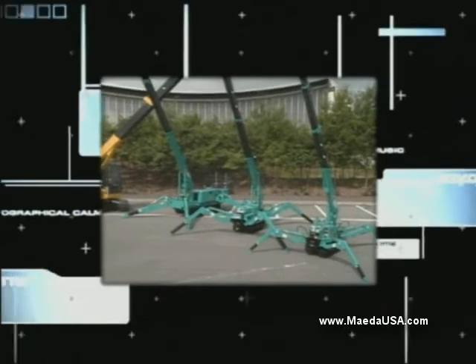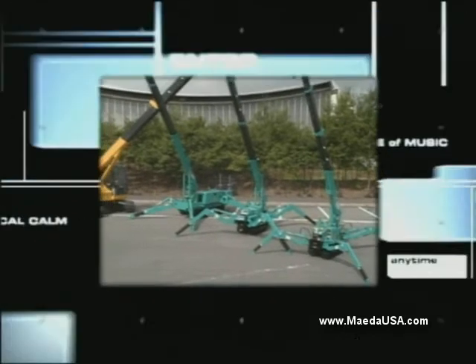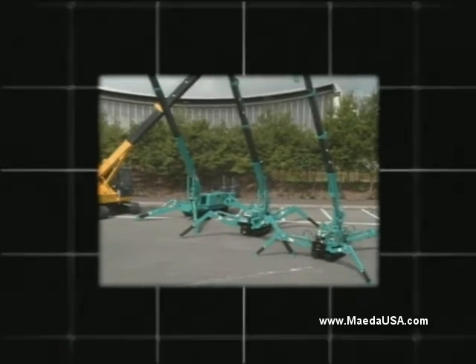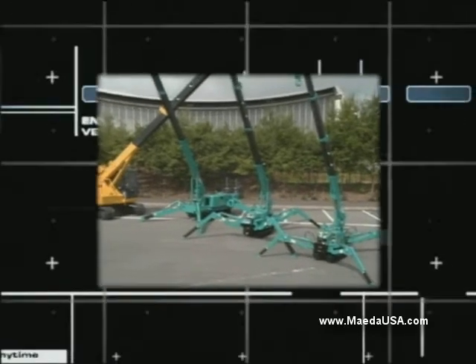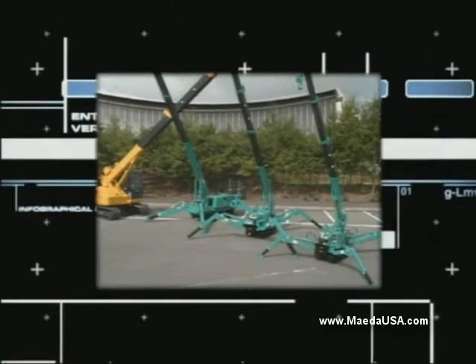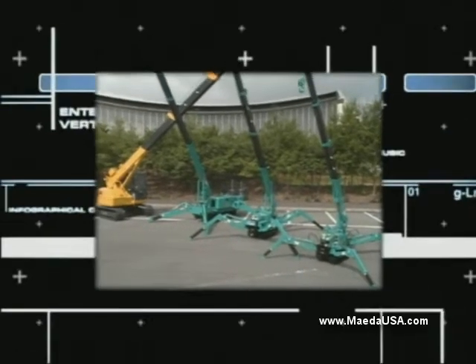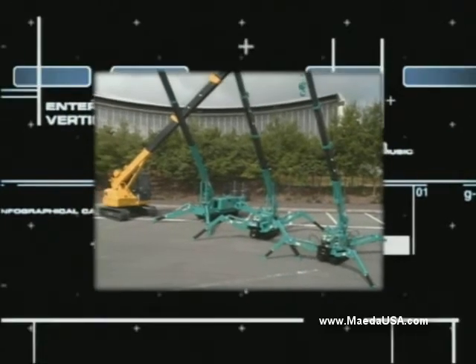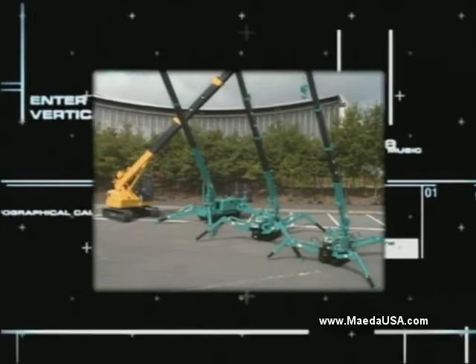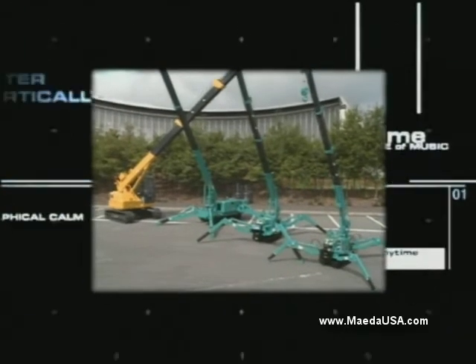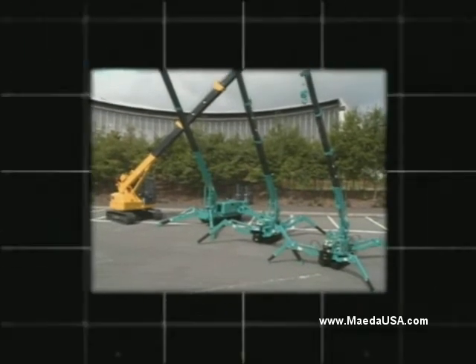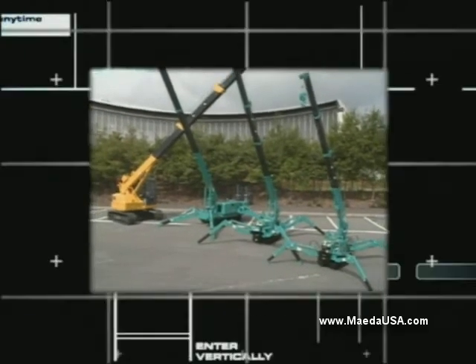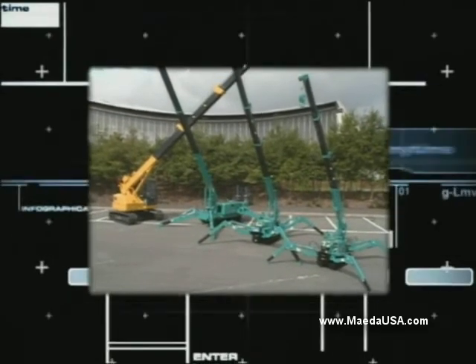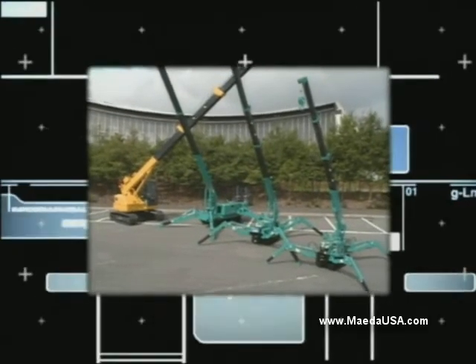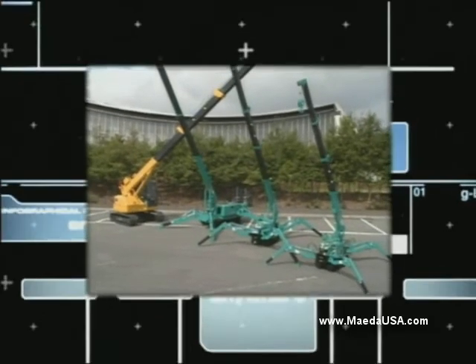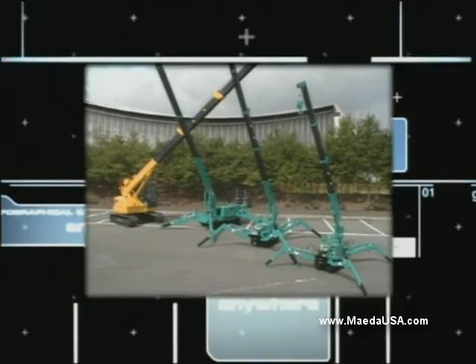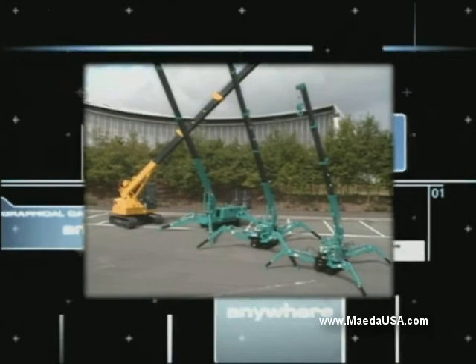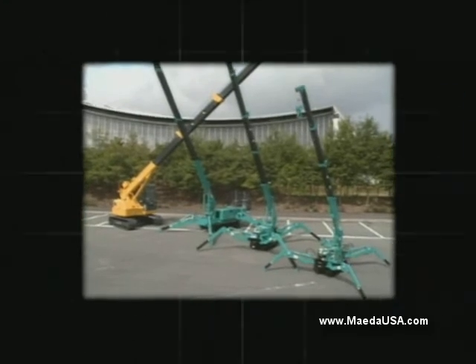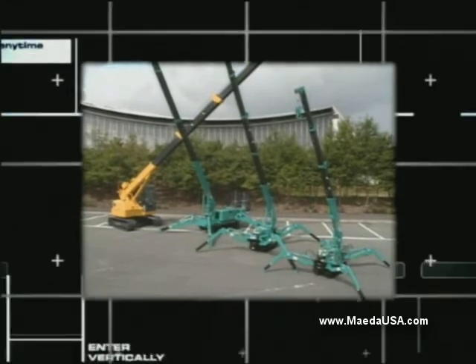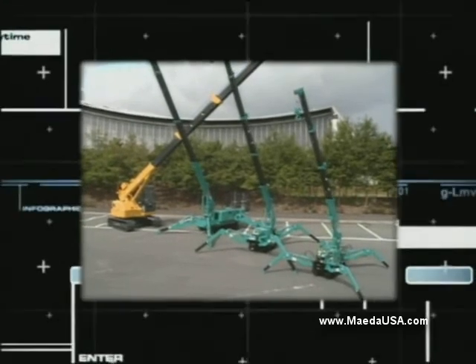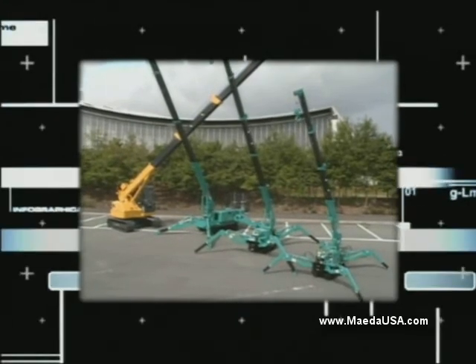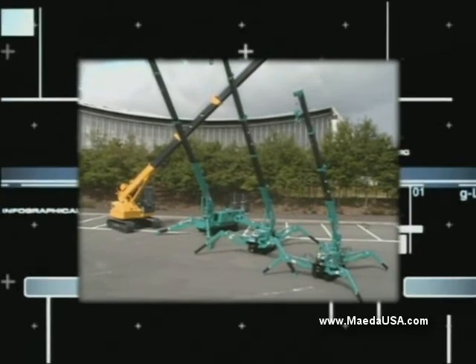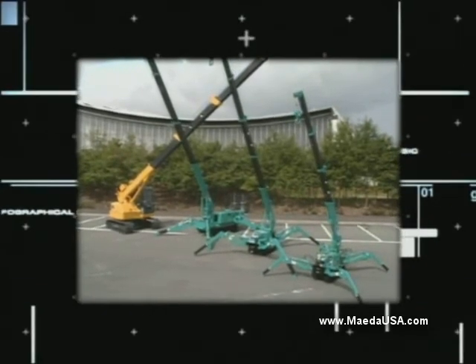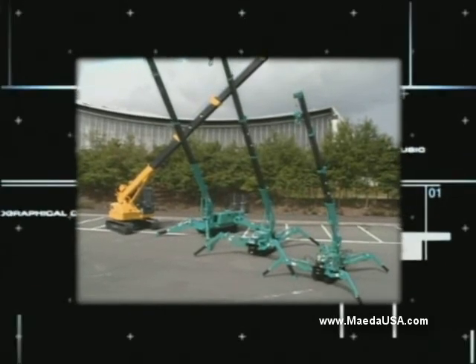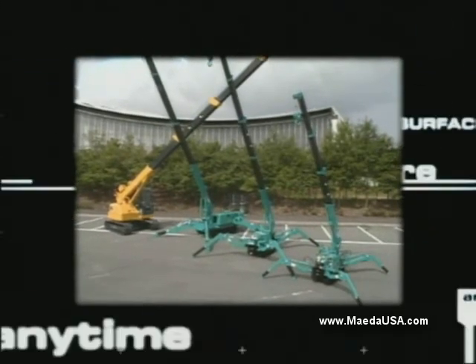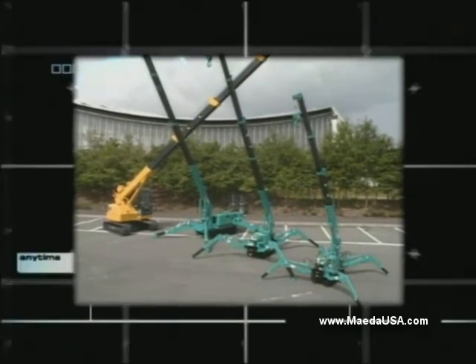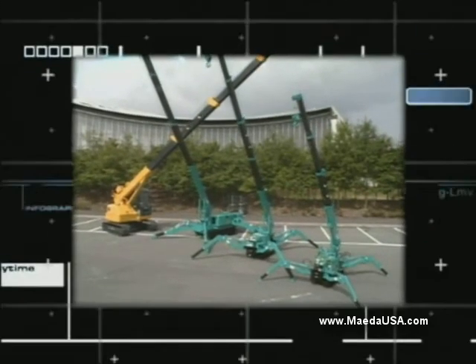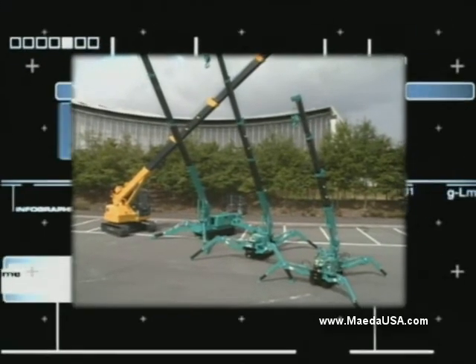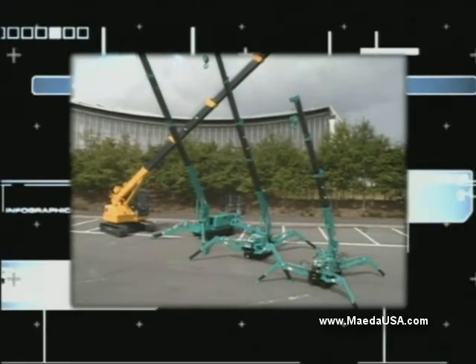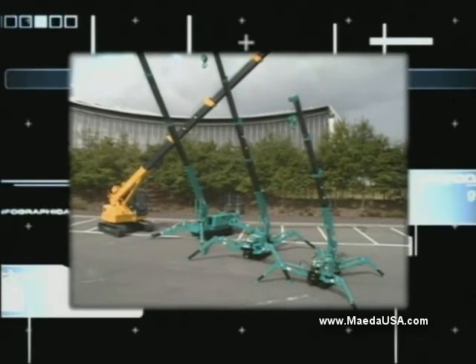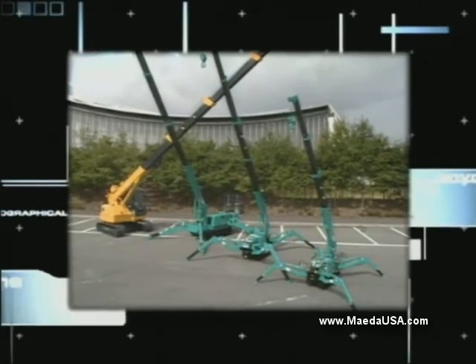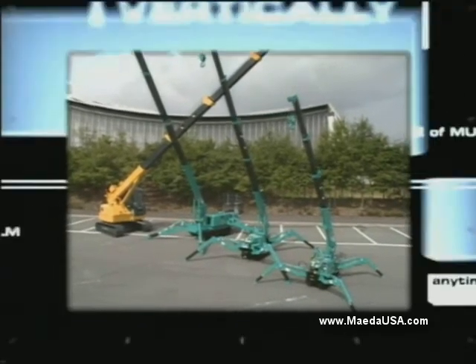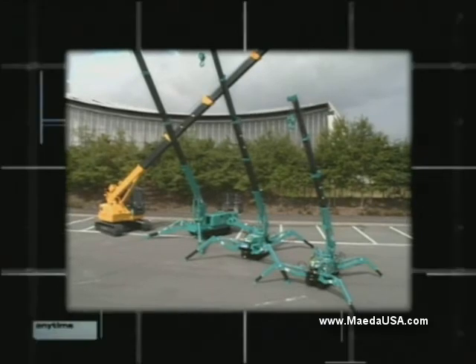For more information, visit www.maeda-mini-cranes.com.